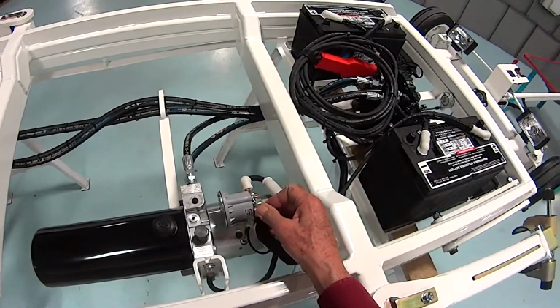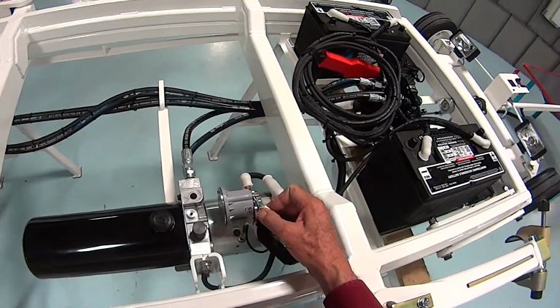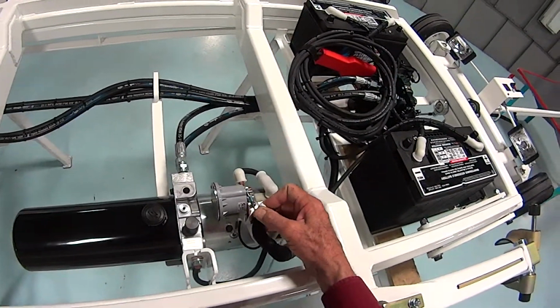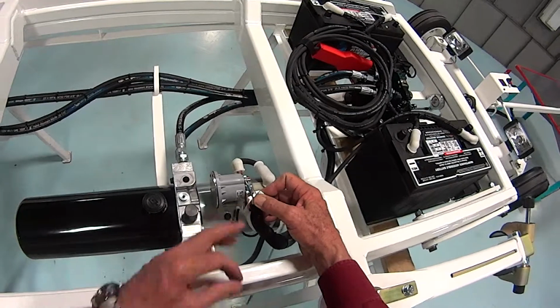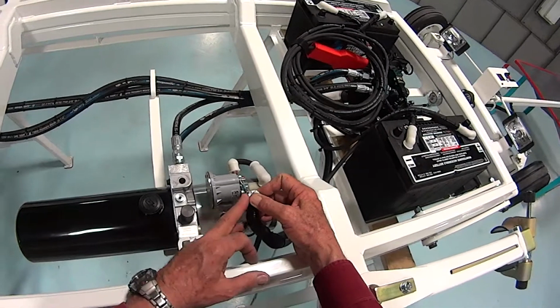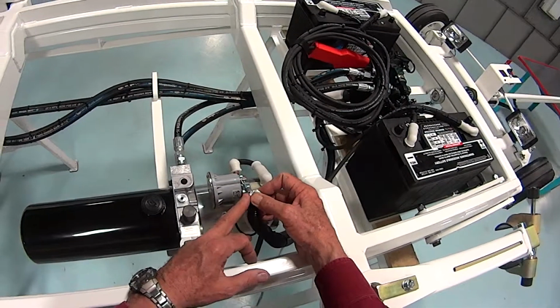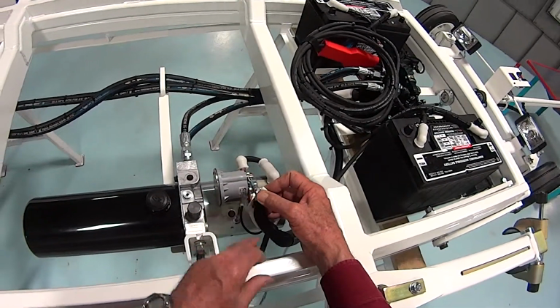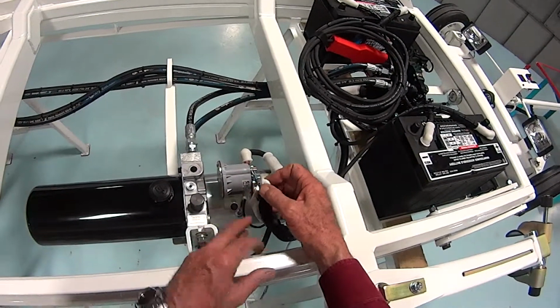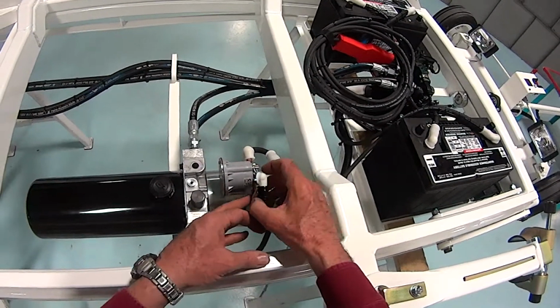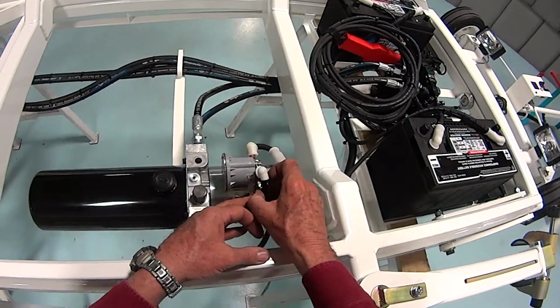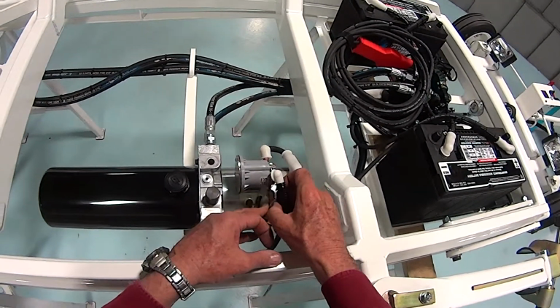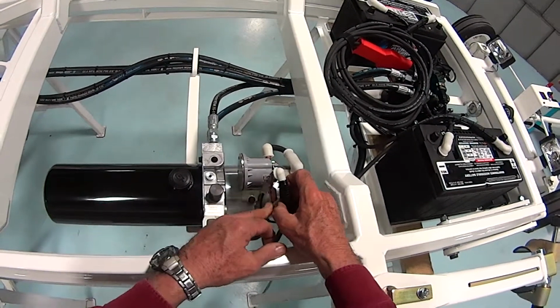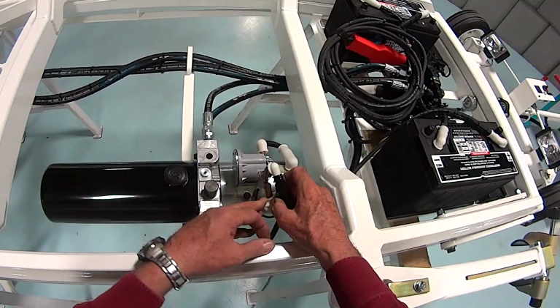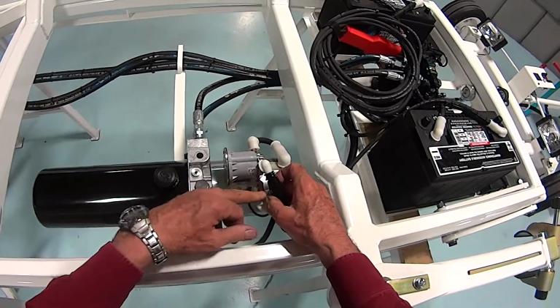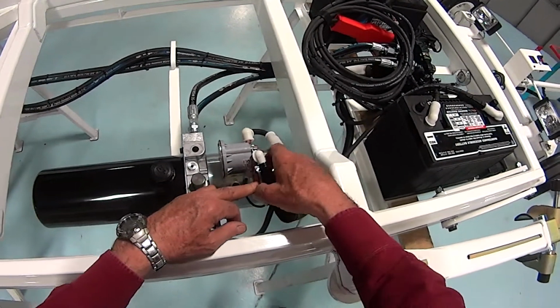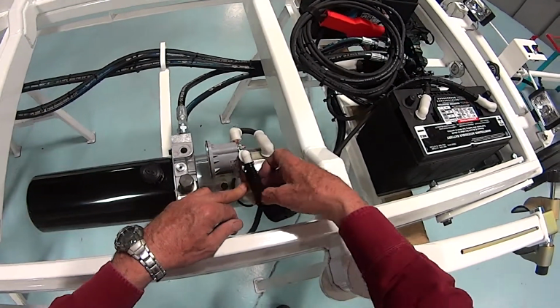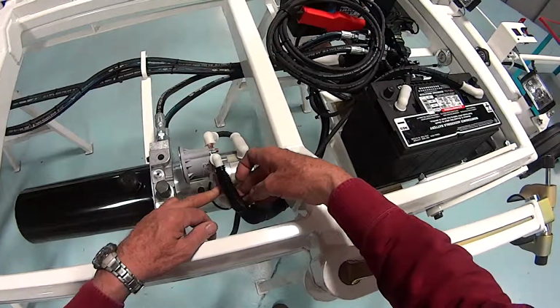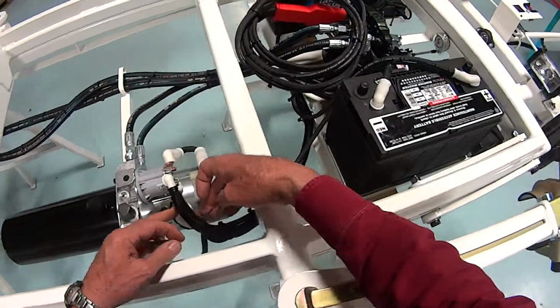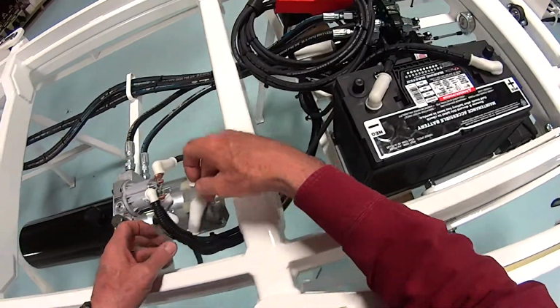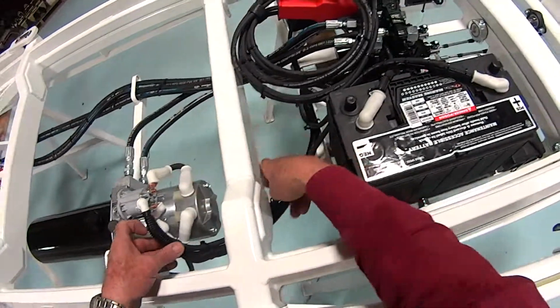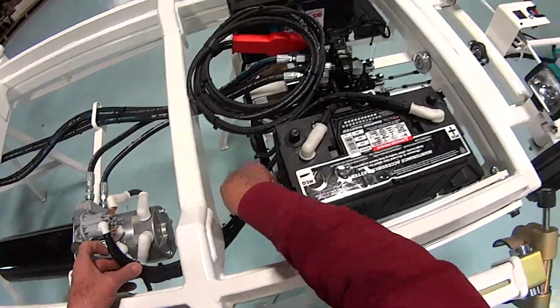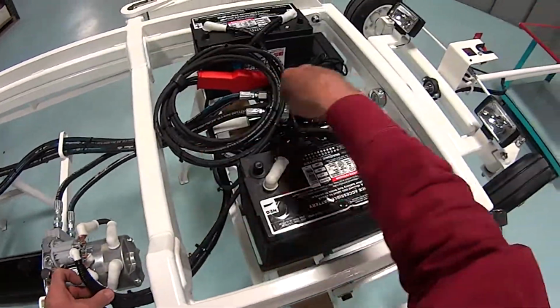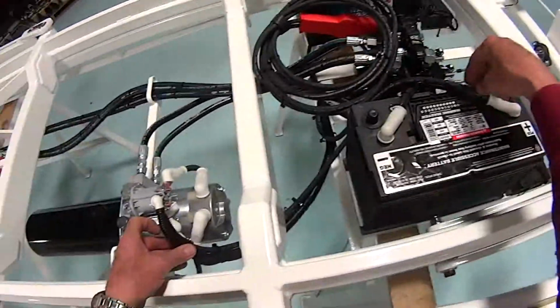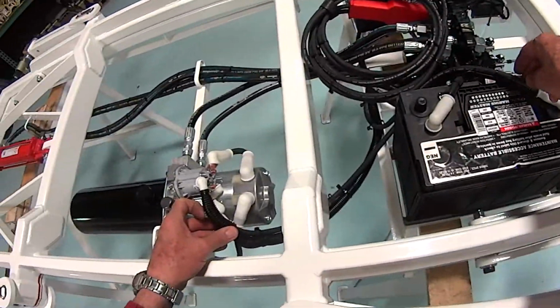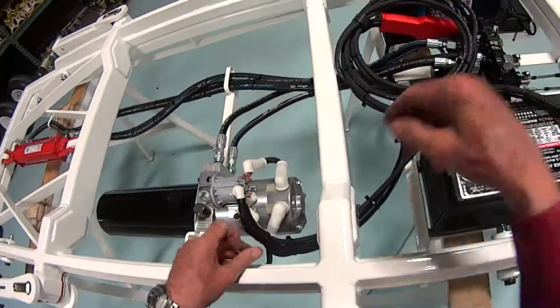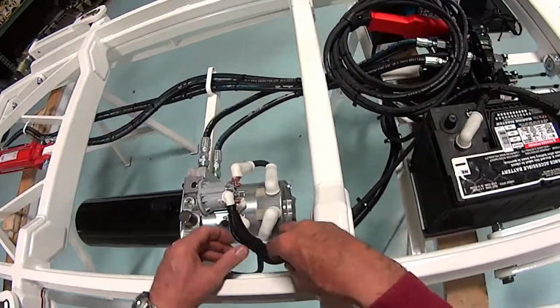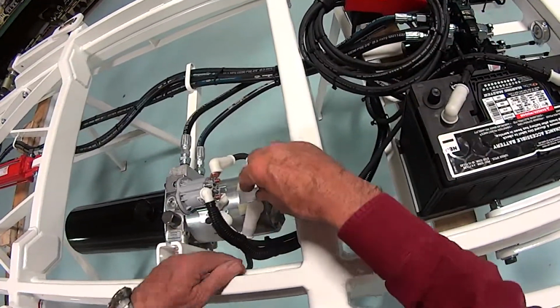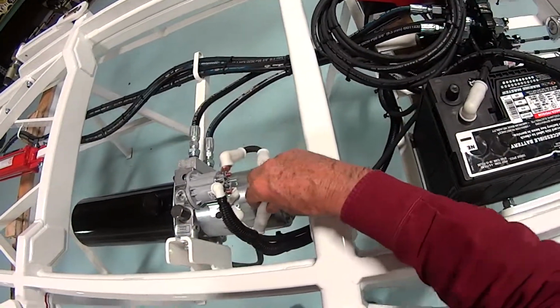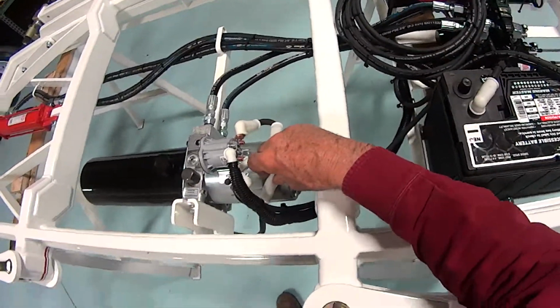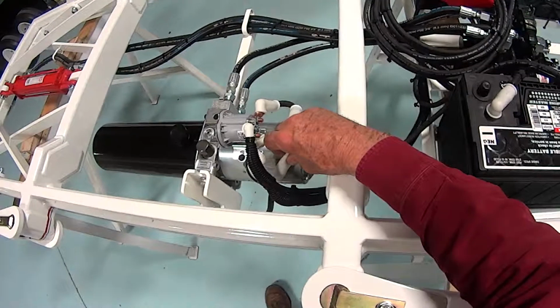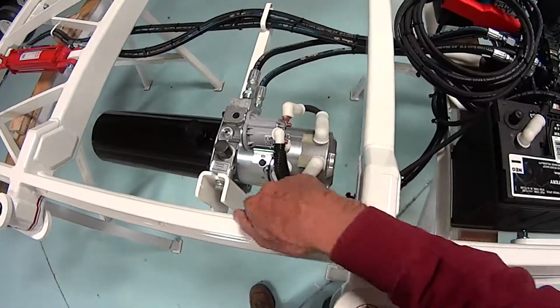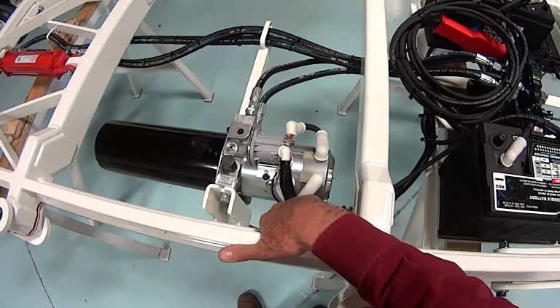You can see that this is a small black wire that goes here, there's a white wire and a large black wire that go here — that runs up to the battery — and this wire here goes to ground.